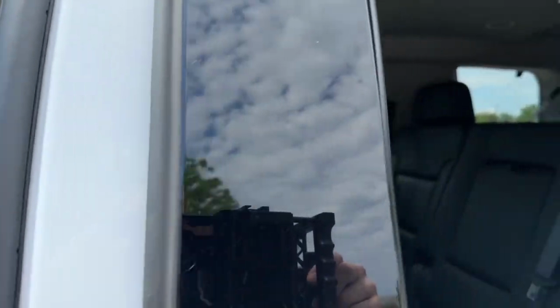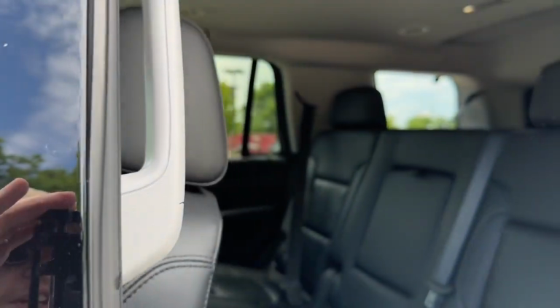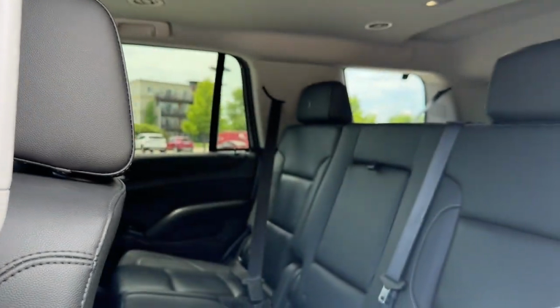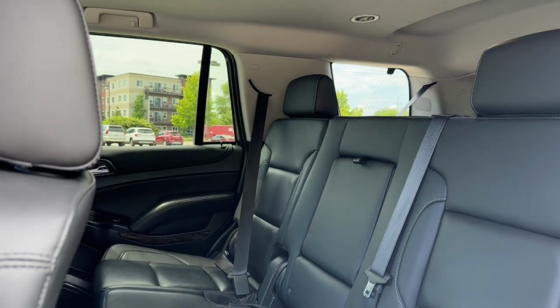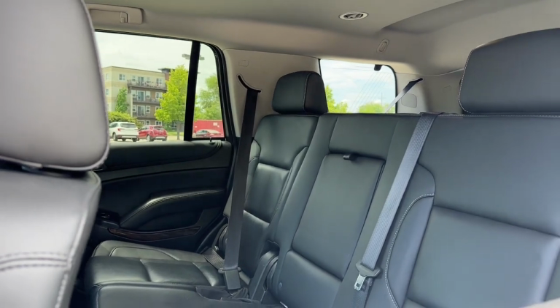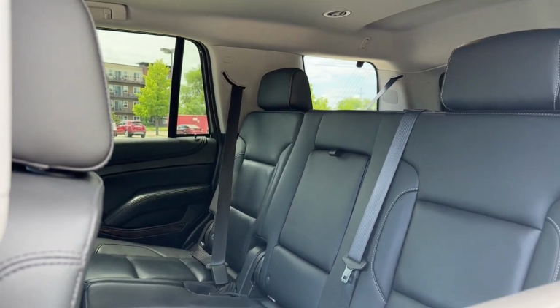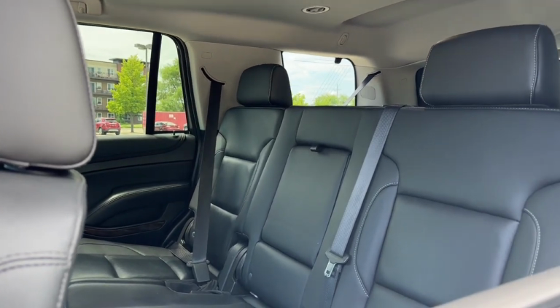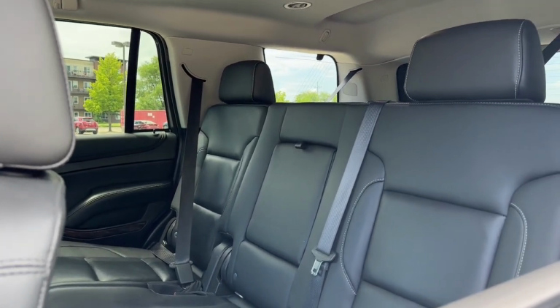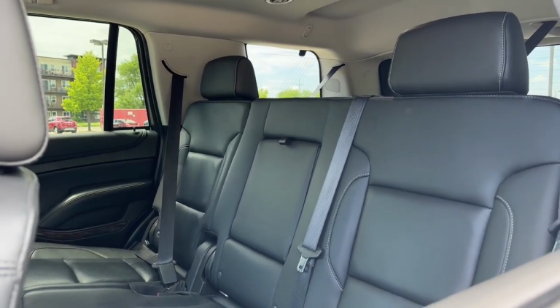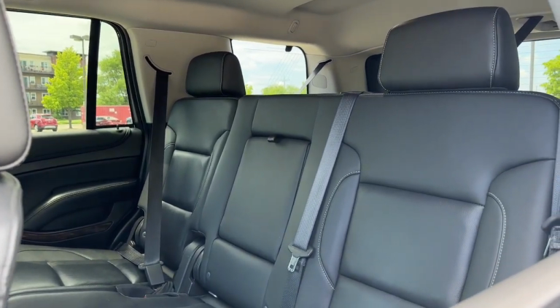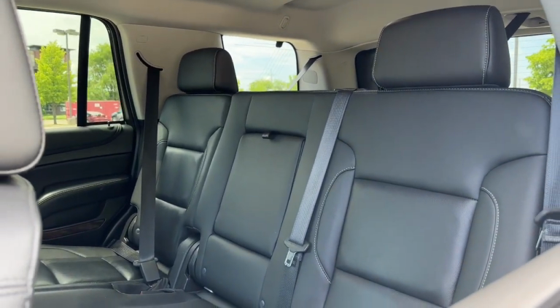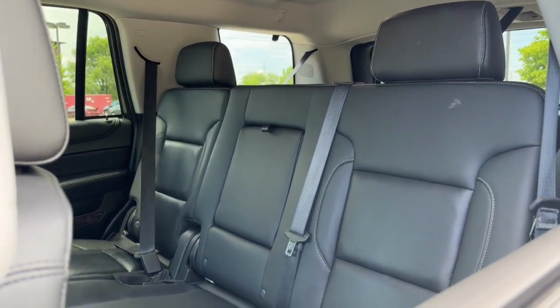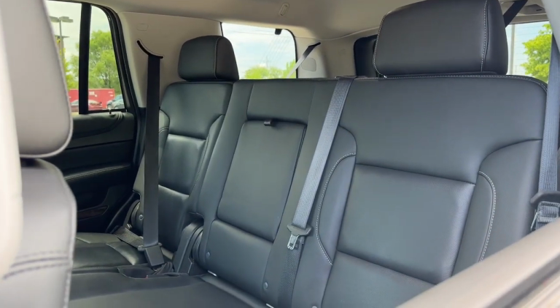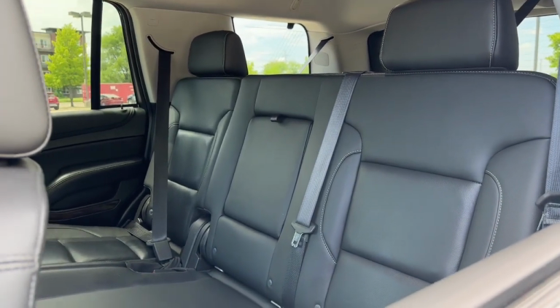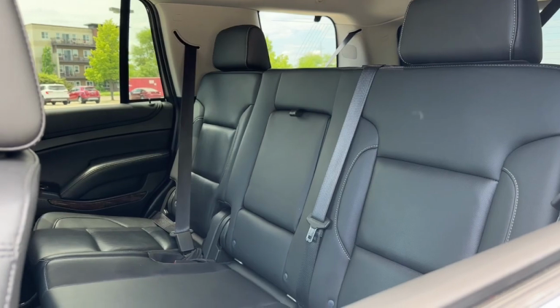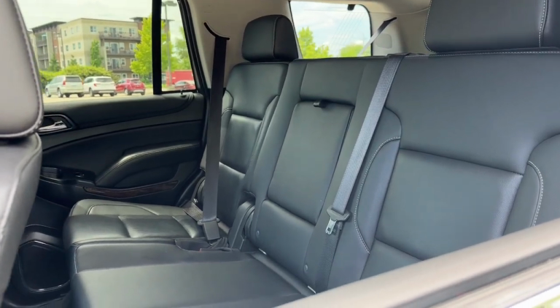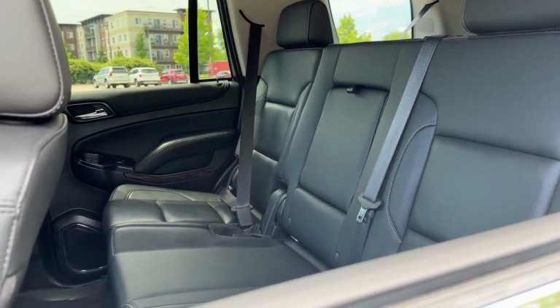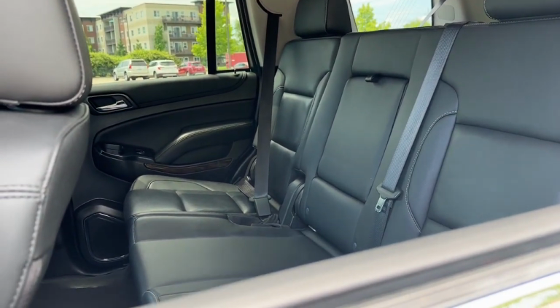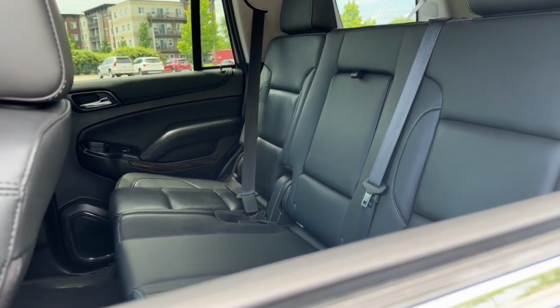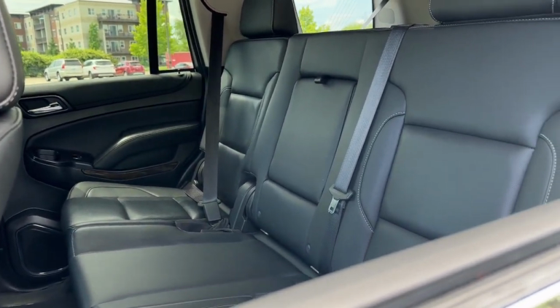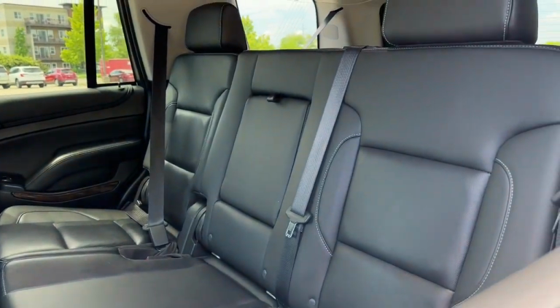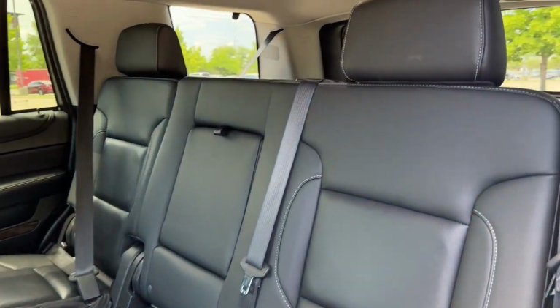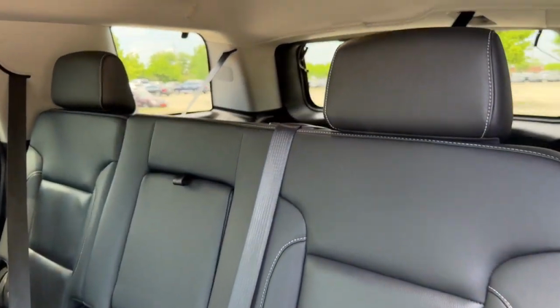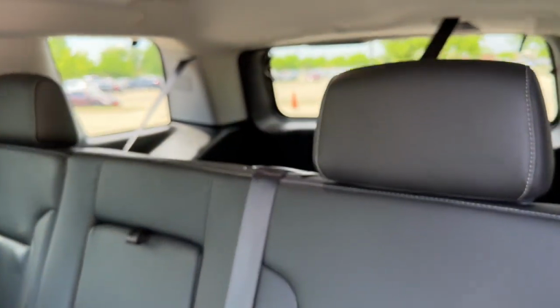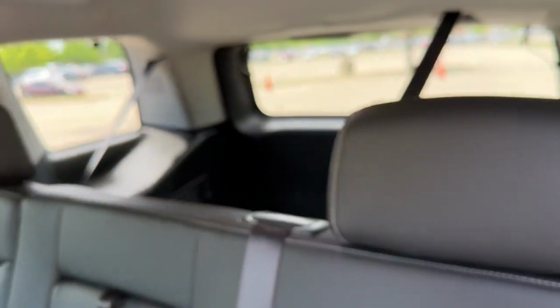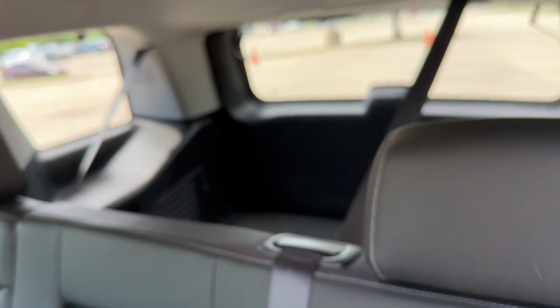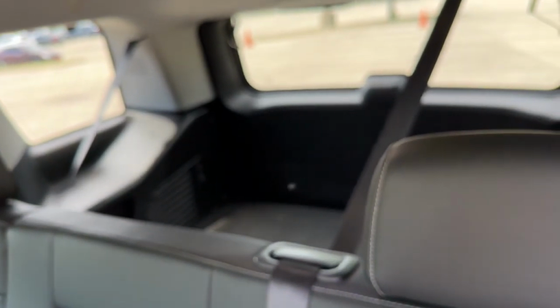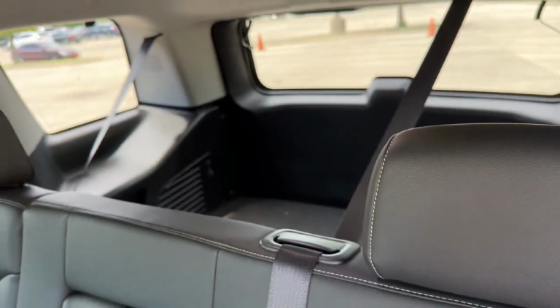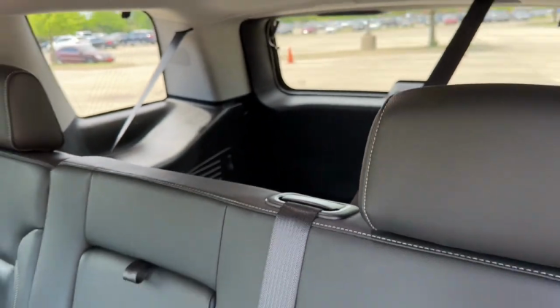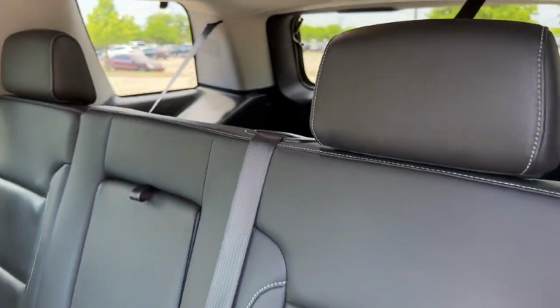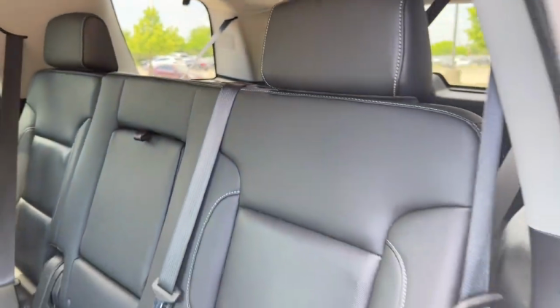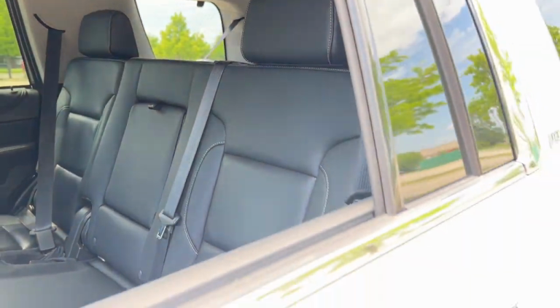This vehicle is certifiable with low miles at 45,000. Our second row is a 60-40 split-fold bench that folds down for cargo or passengers. And as you can see, the third row is folded down for cargo.